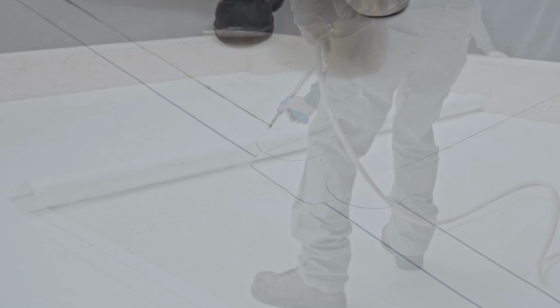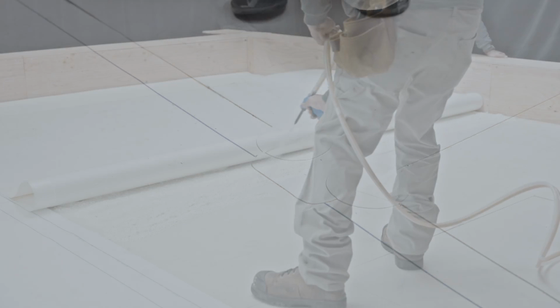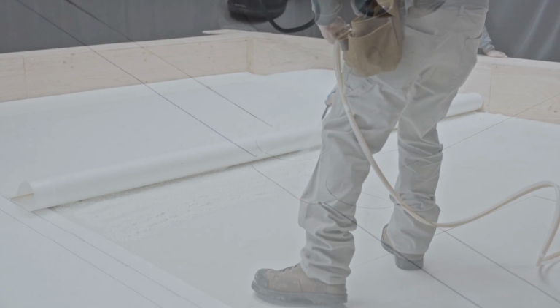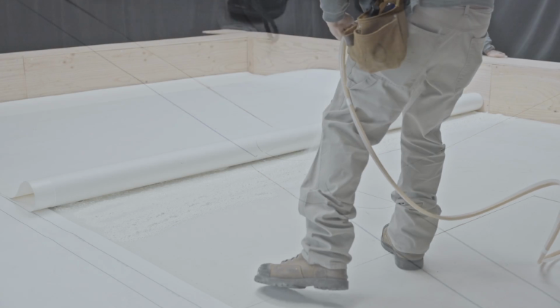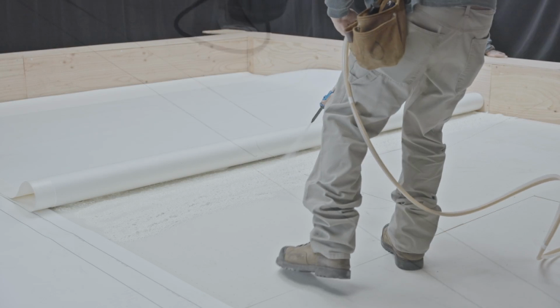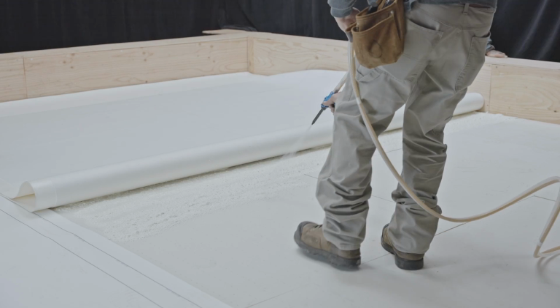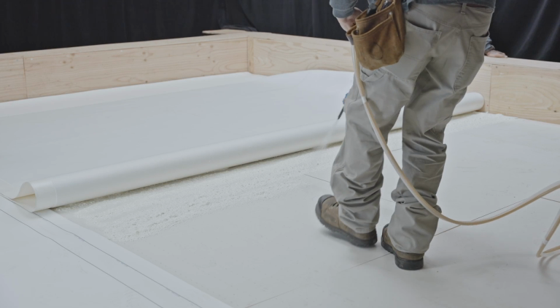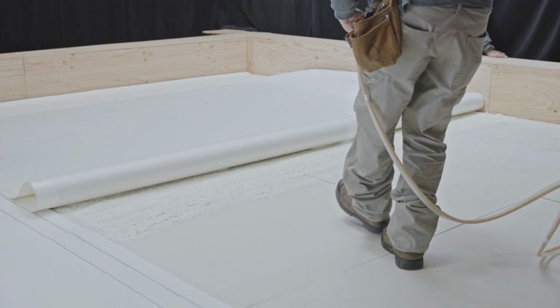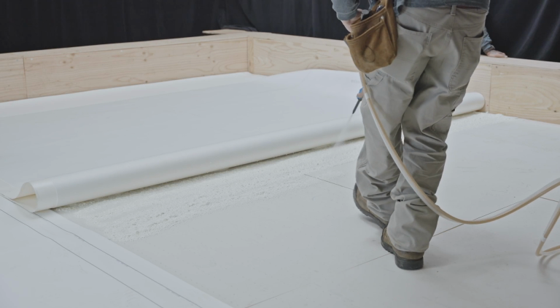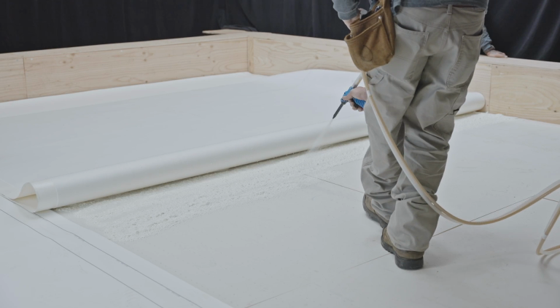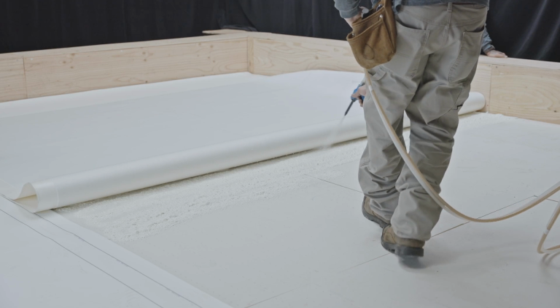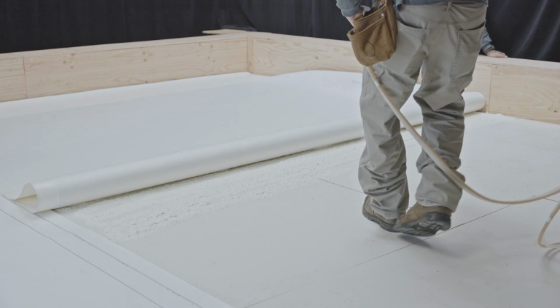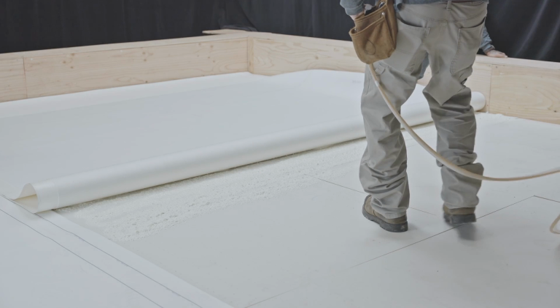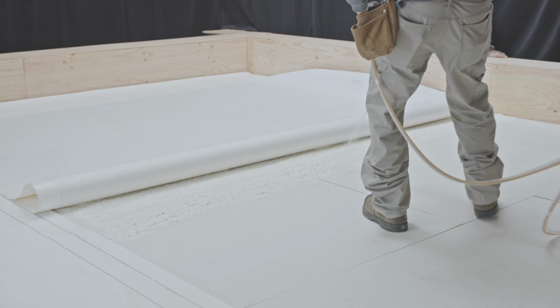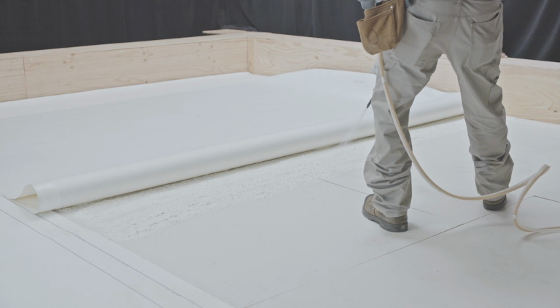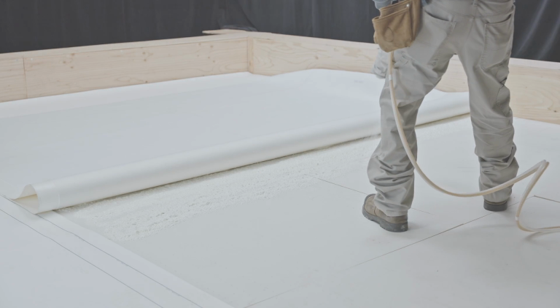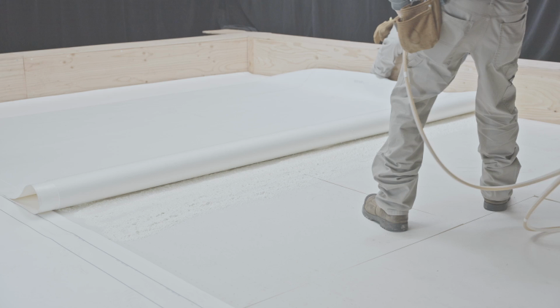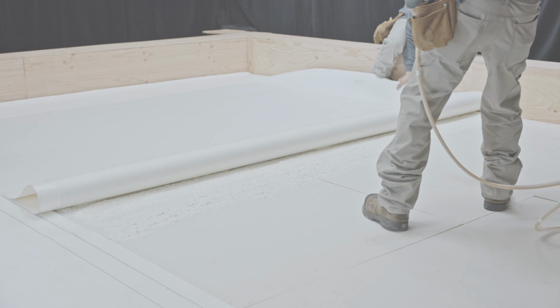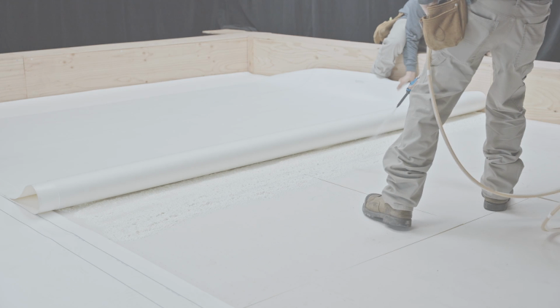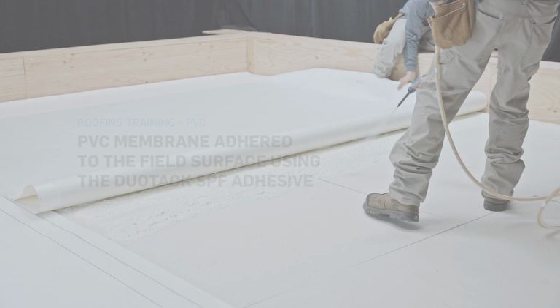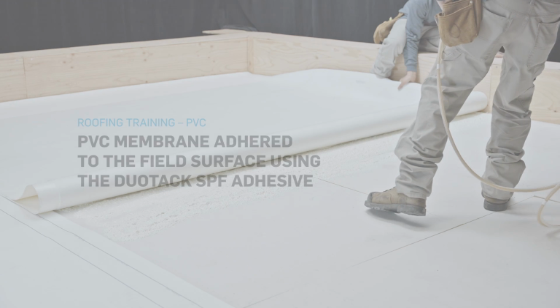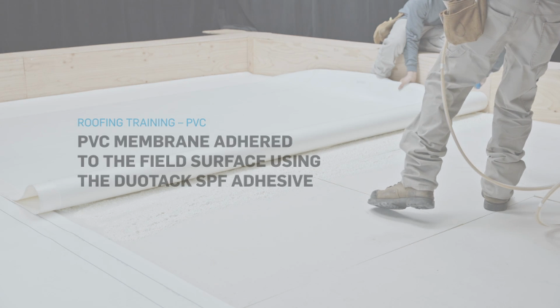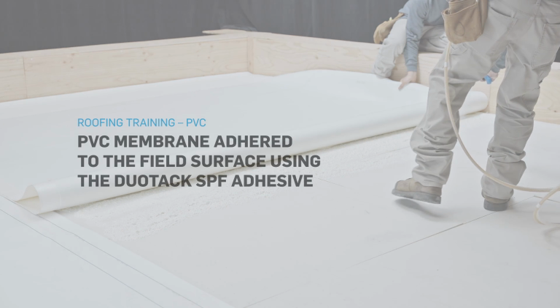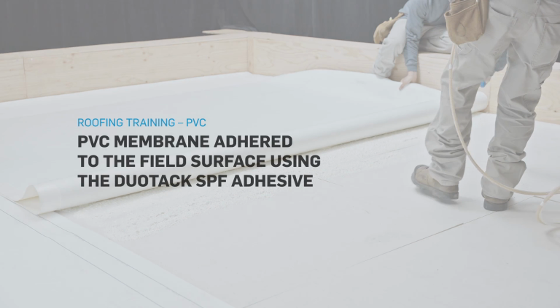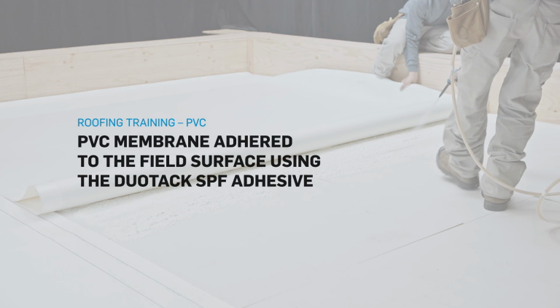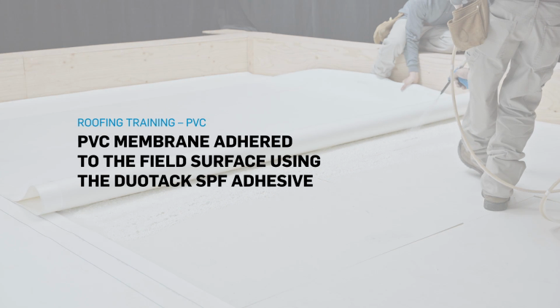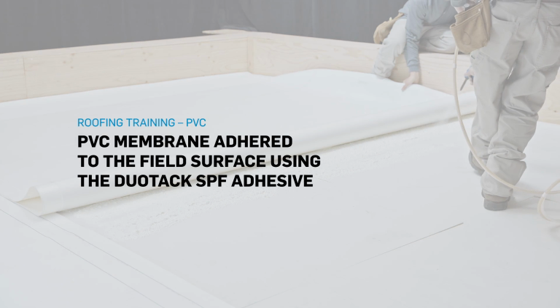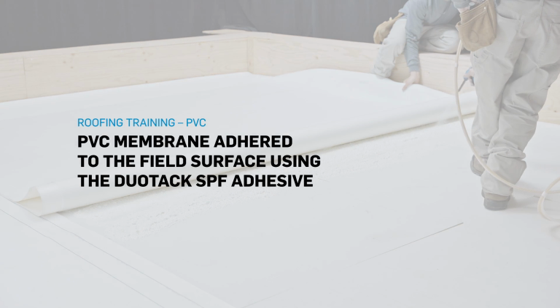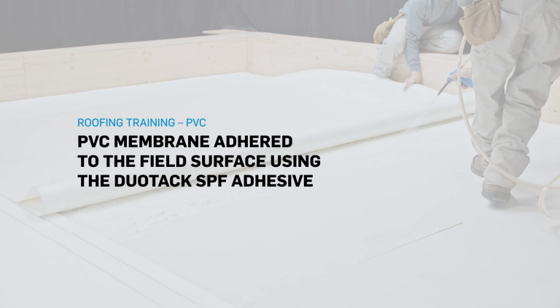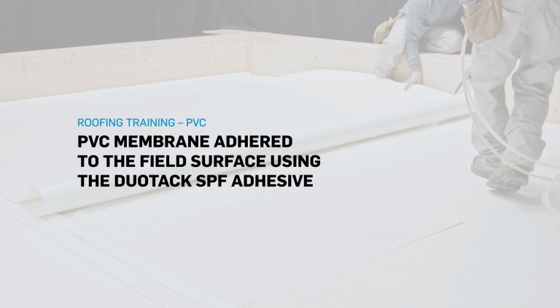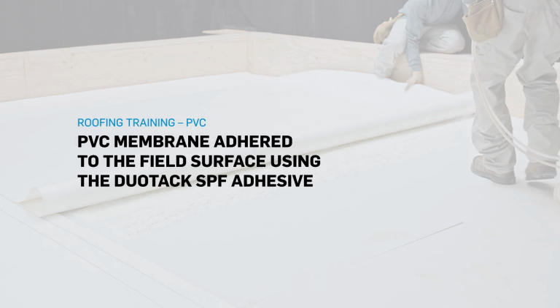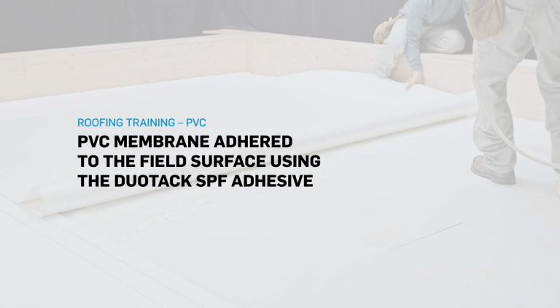That's it! Those are the installation steps for bonding Sentinel PVC membranes on the field surface of a roof using the Duotac SPF adhesive.